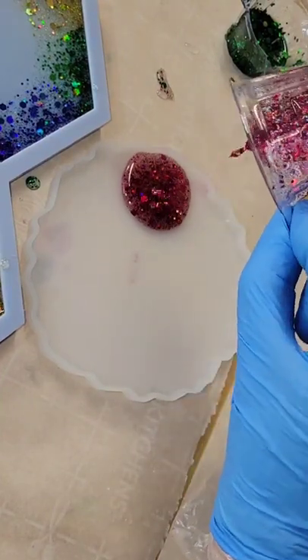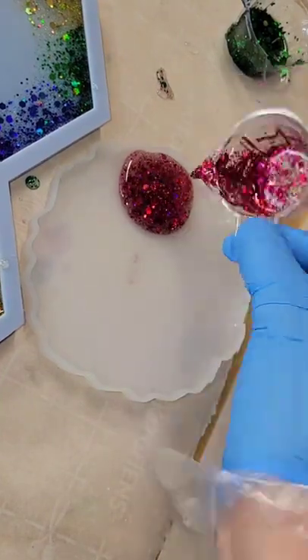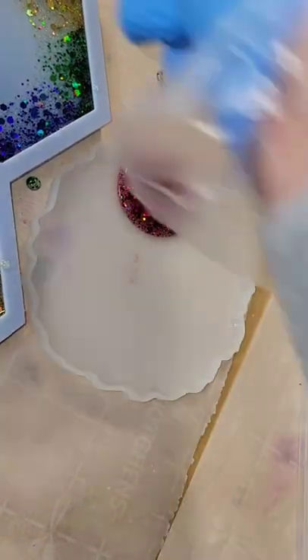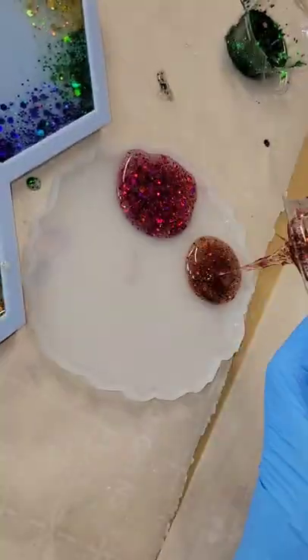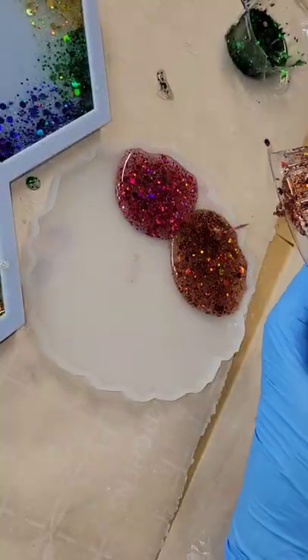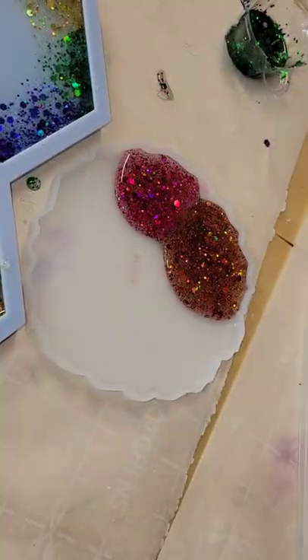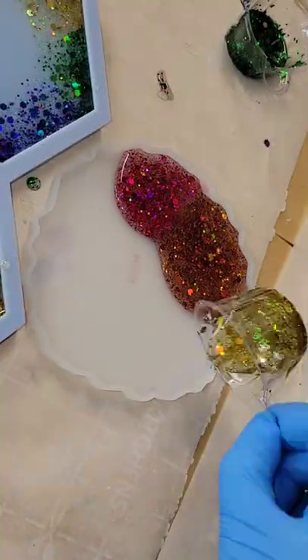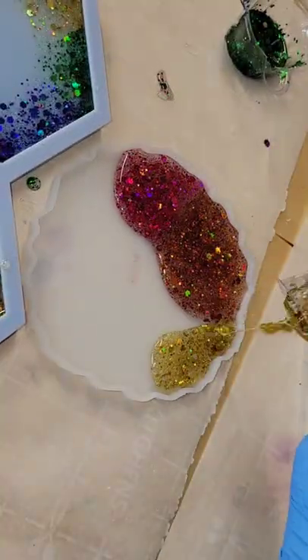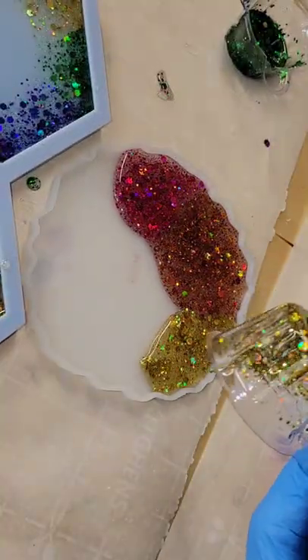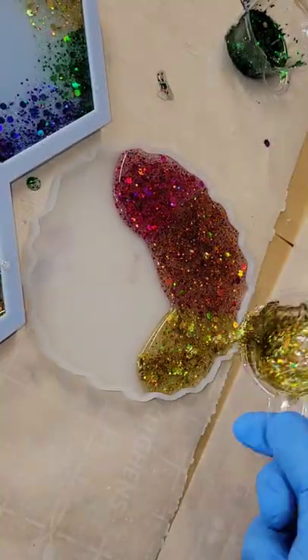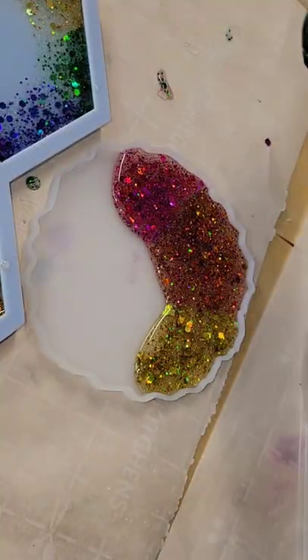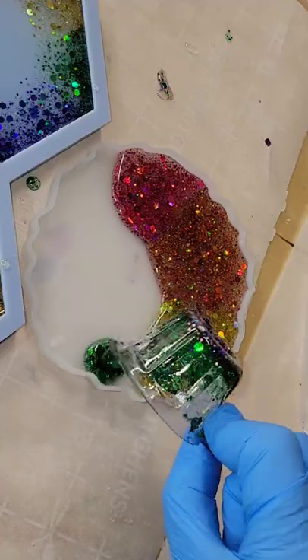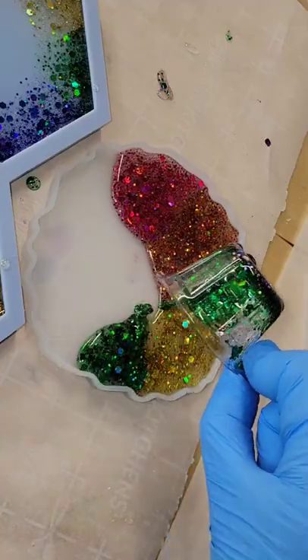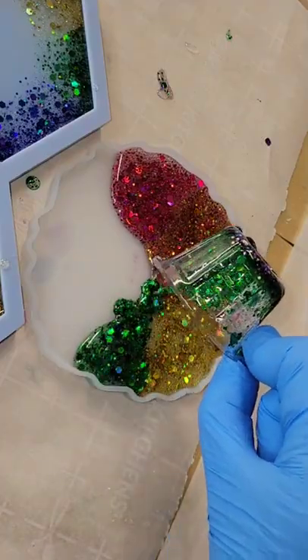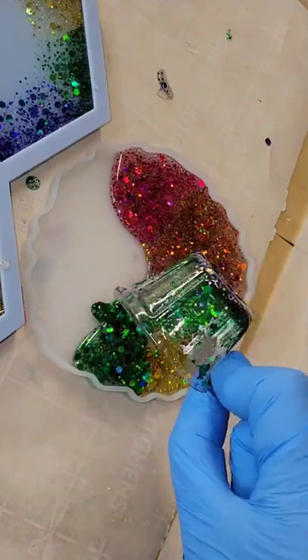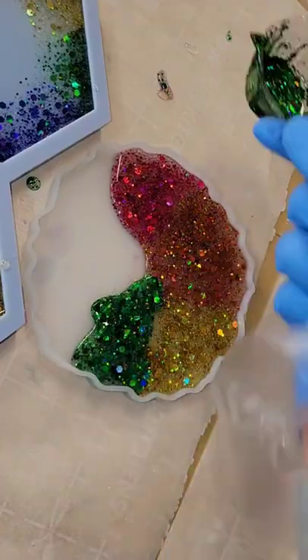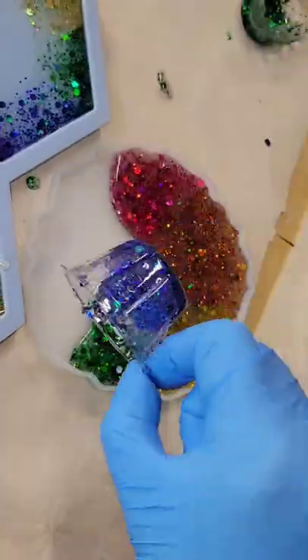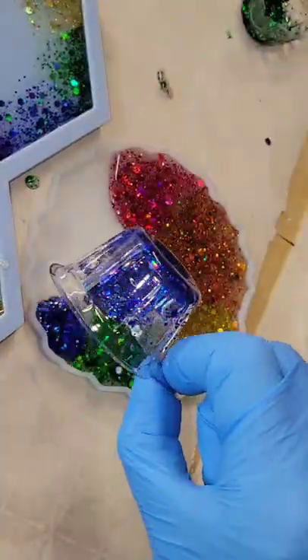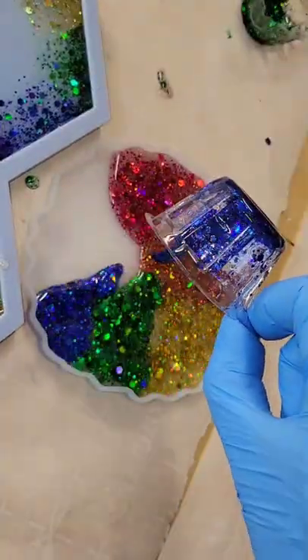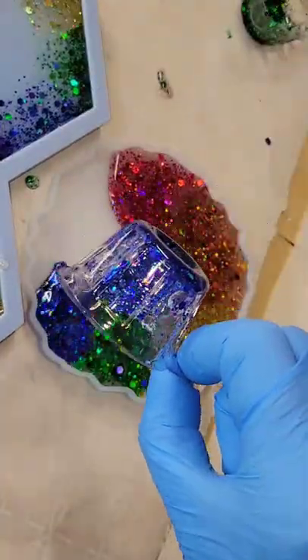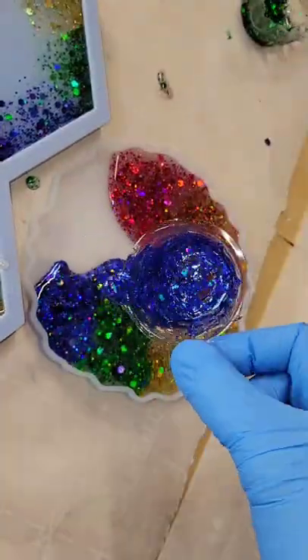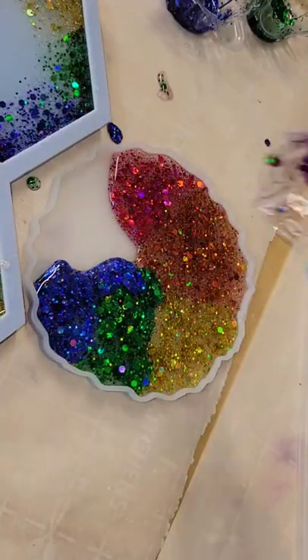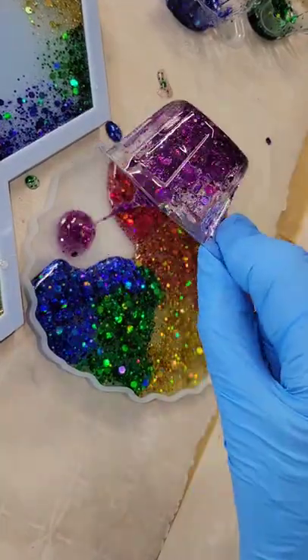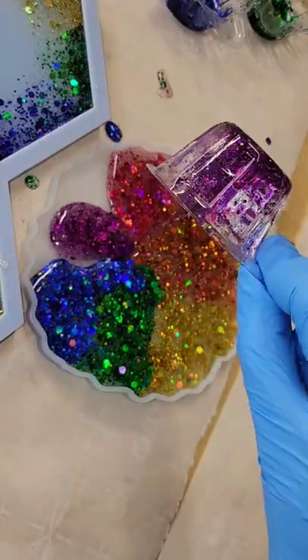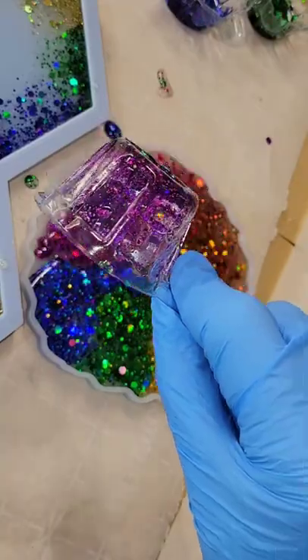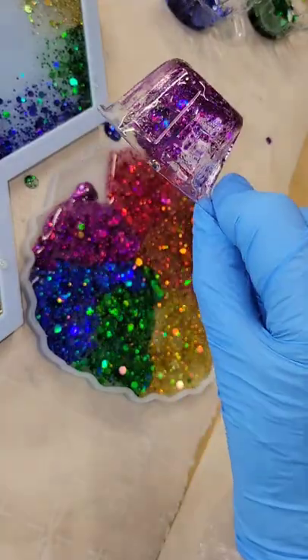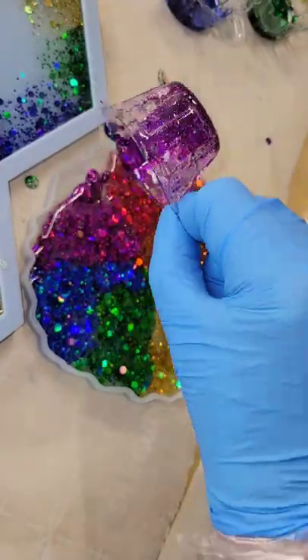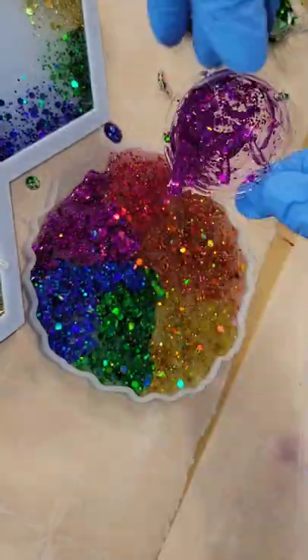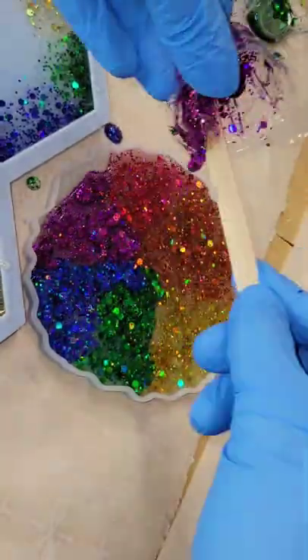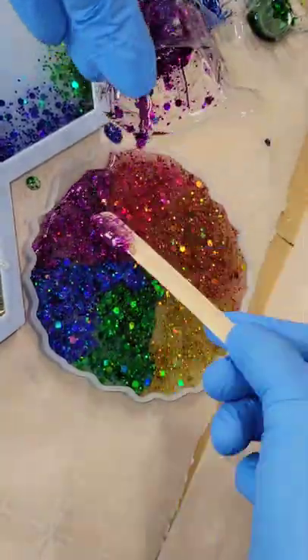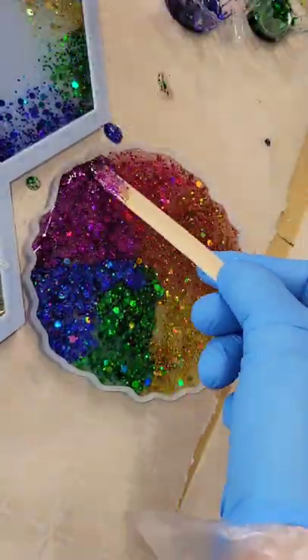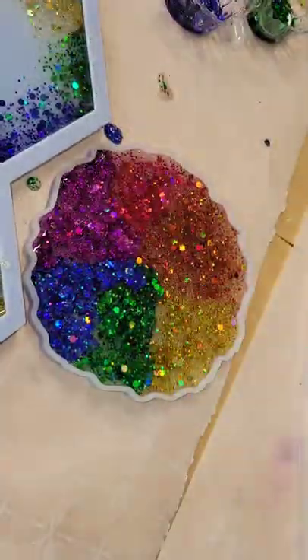Let's make a glitter resin coaster. For this one I wanted to use rainbow colors — I'm just pouring in red, orange, yellow, green, blue, and purple. This is just glitter that I mixed into some clear resin.